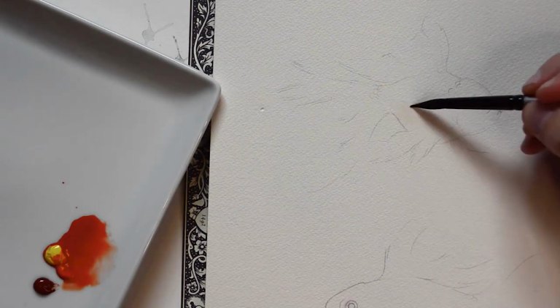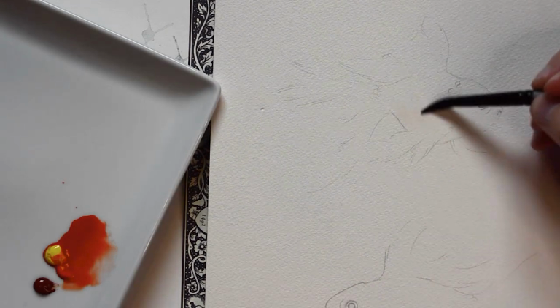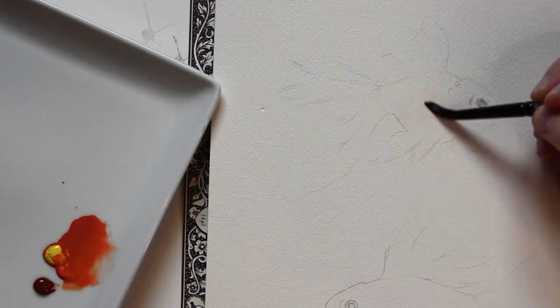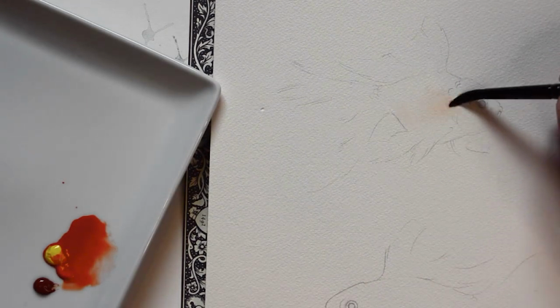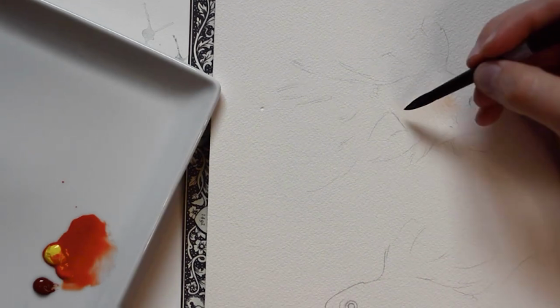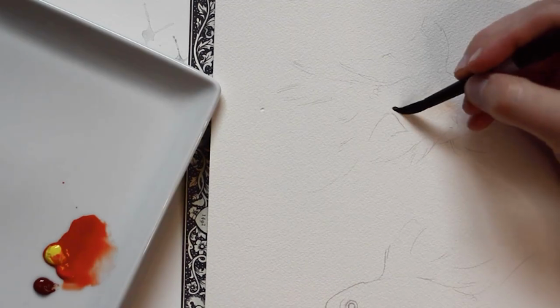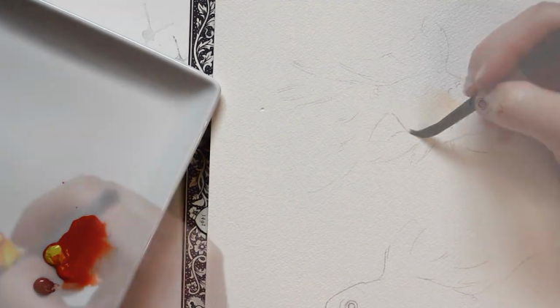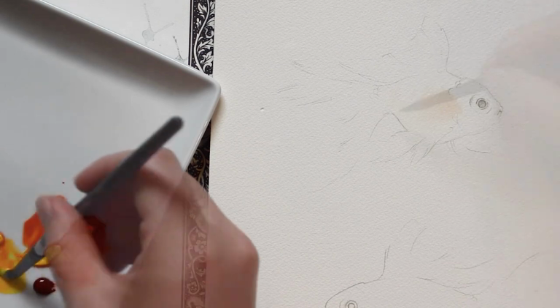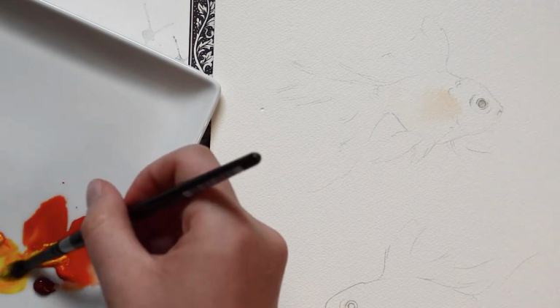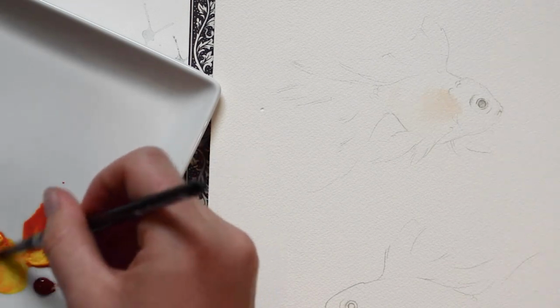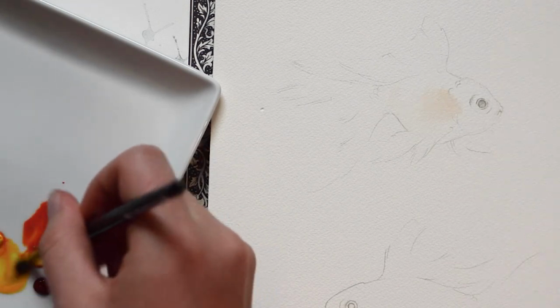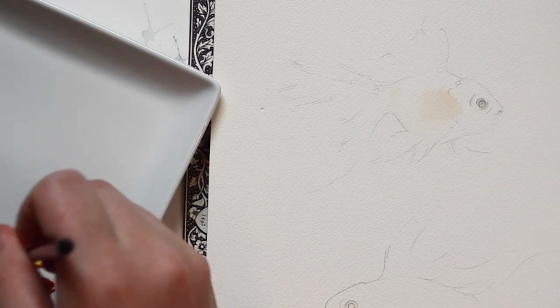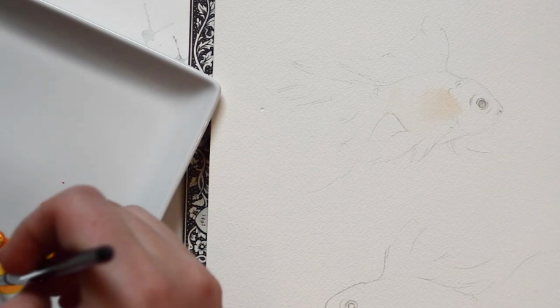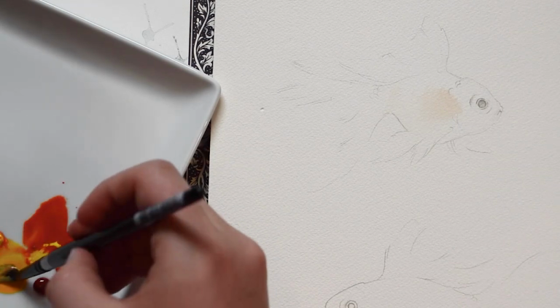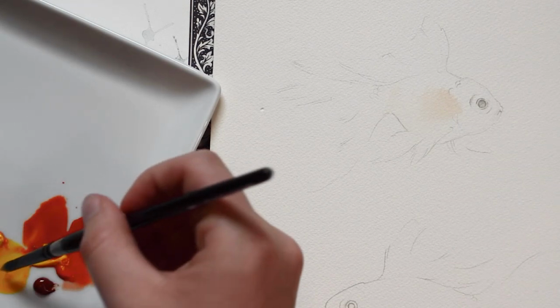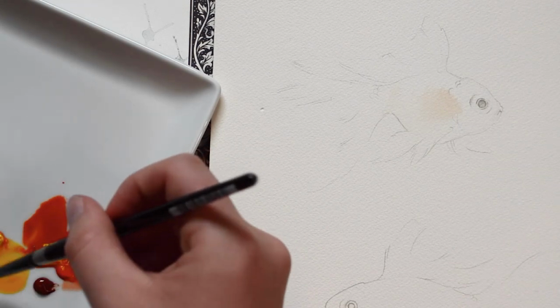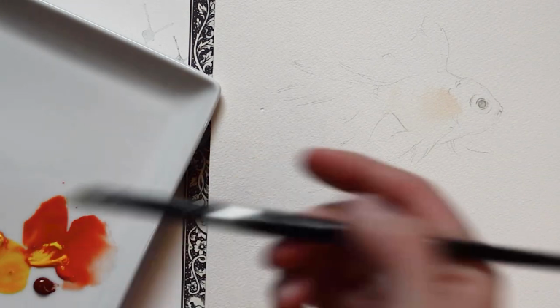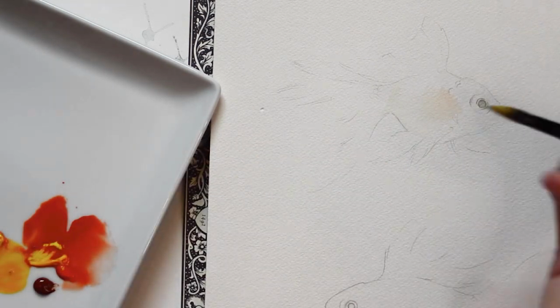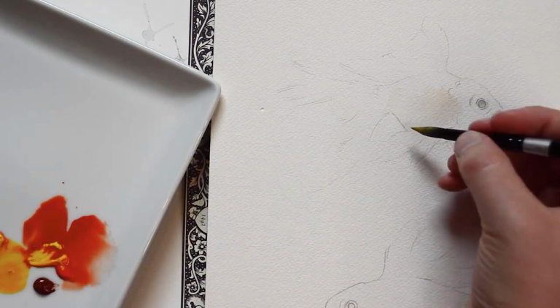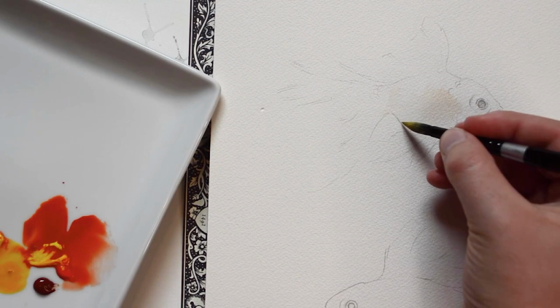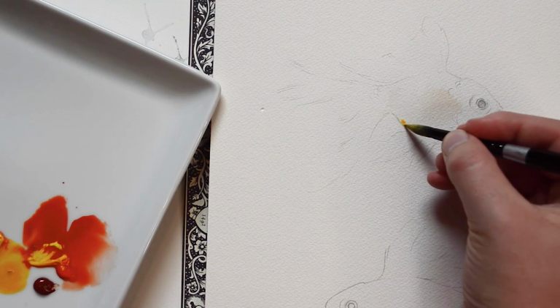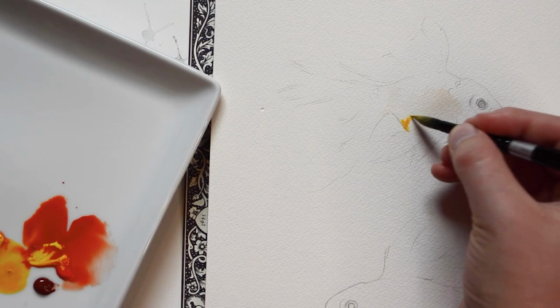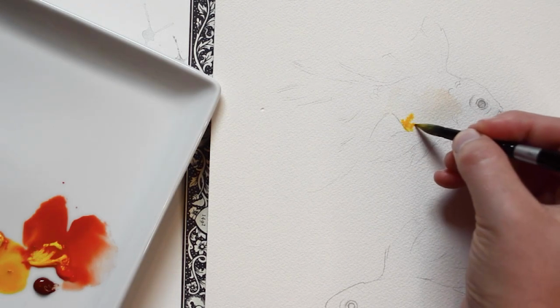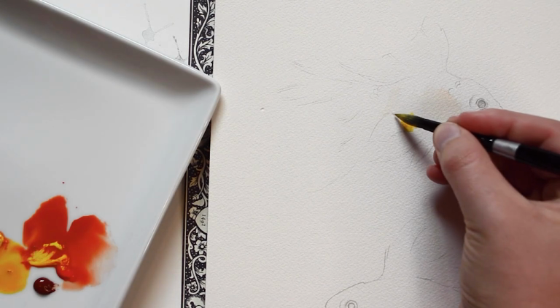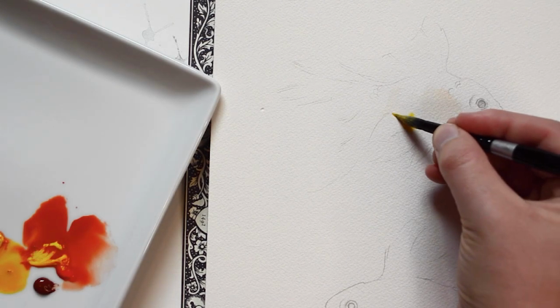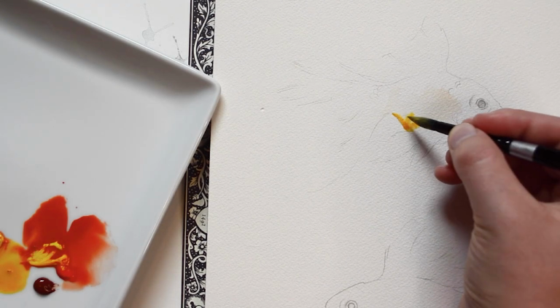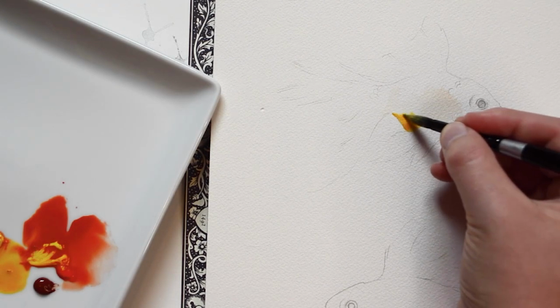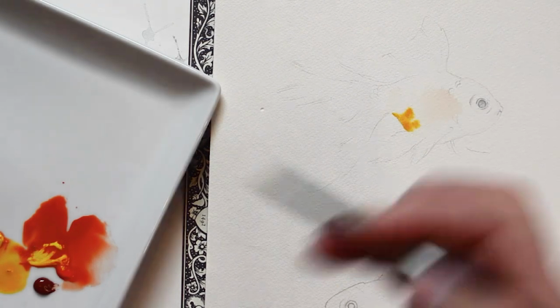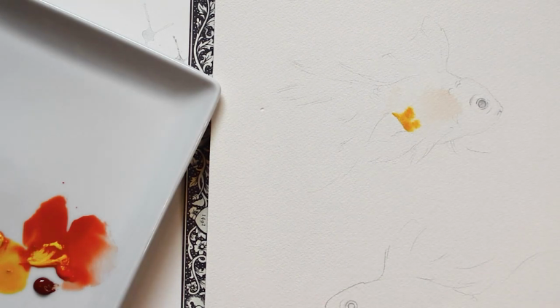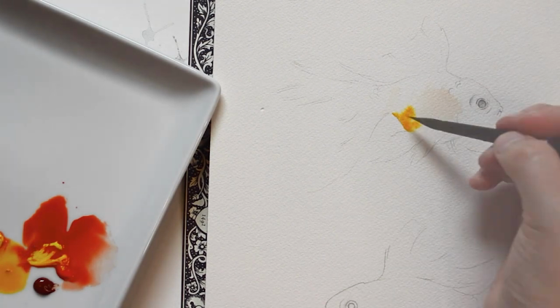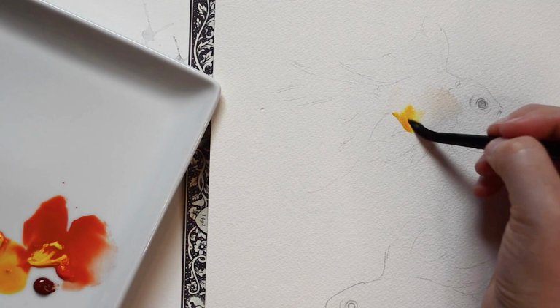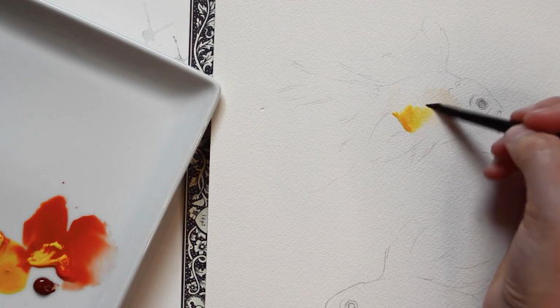I'm going to start off by applying a light layer of water onto the goldfish. I will then mix a little bit of cadmium red to my lemon yellow paint. After it creates a slightly orange-yellow paint, I'm going to add it to the goldfish. I'm just going to lightly dab the color and then blend it out.